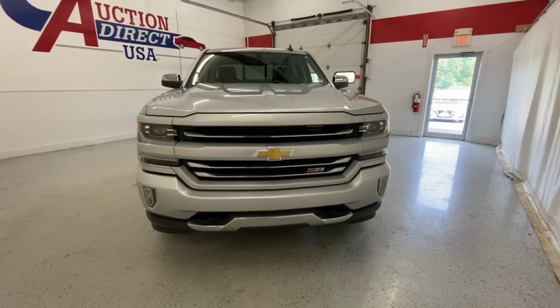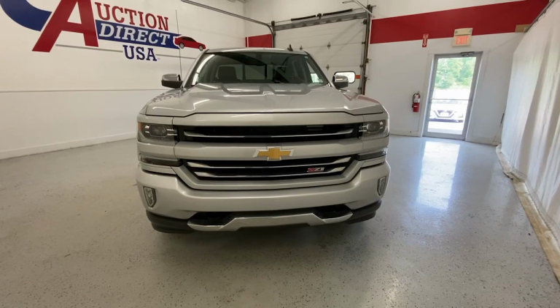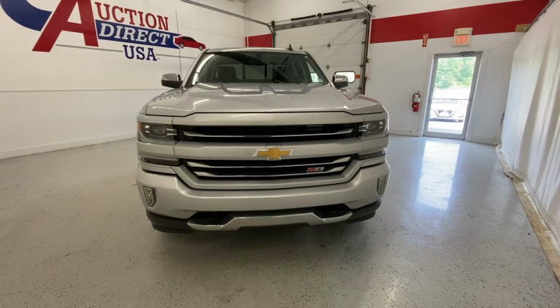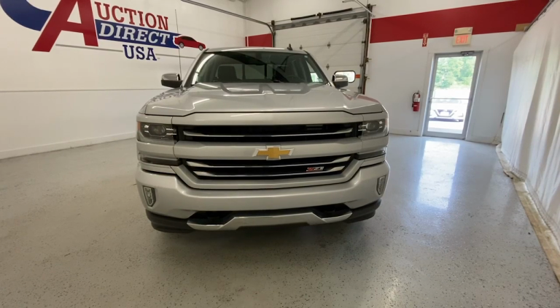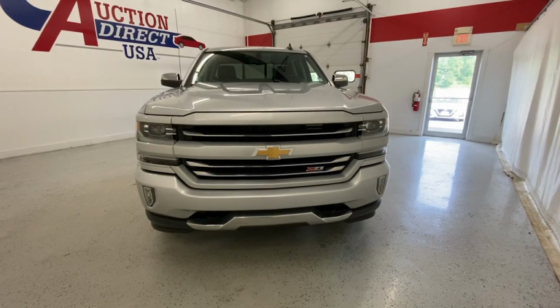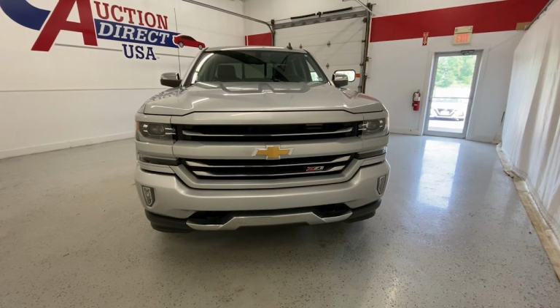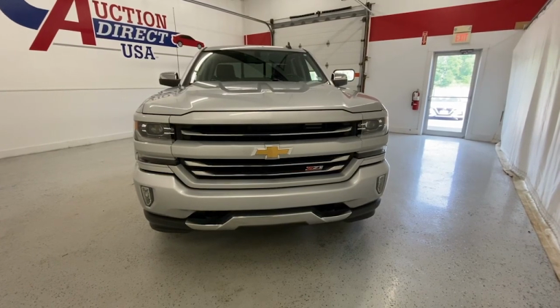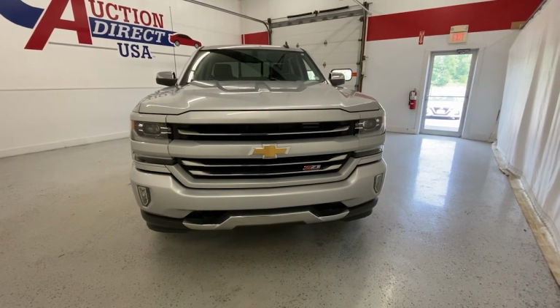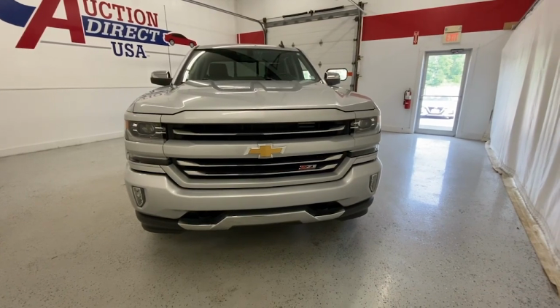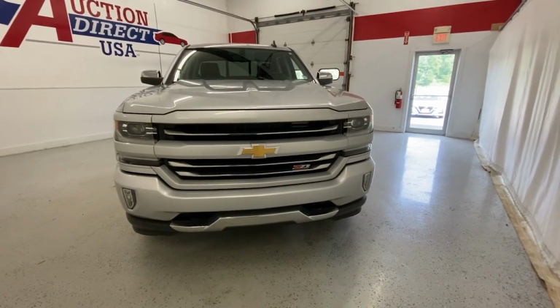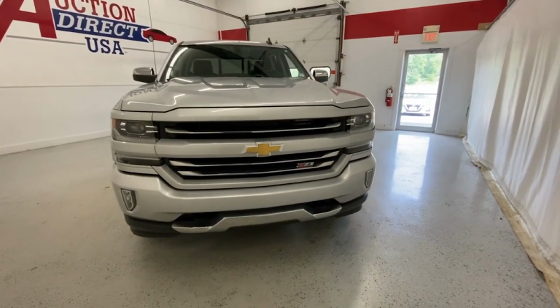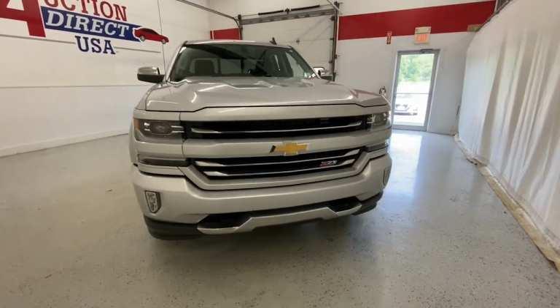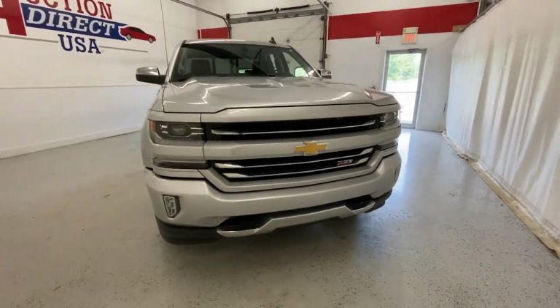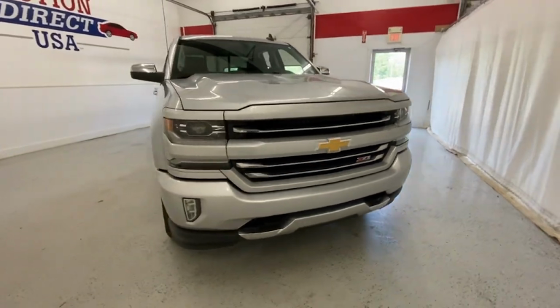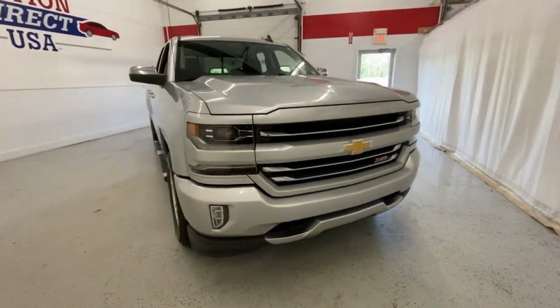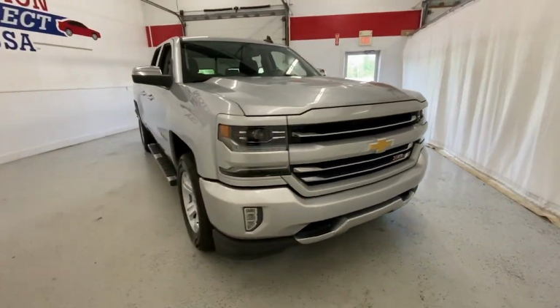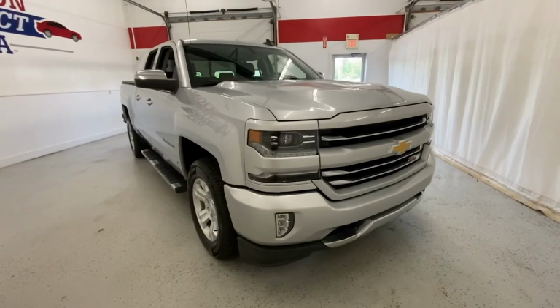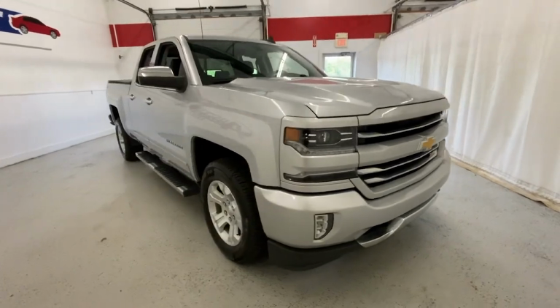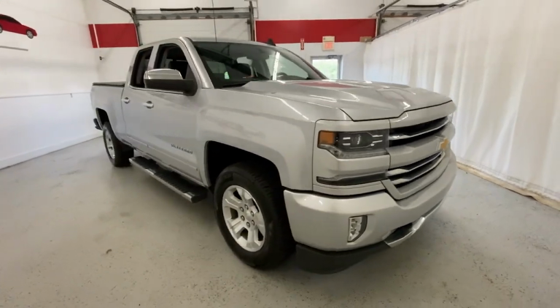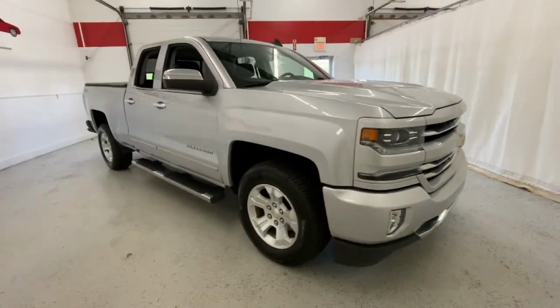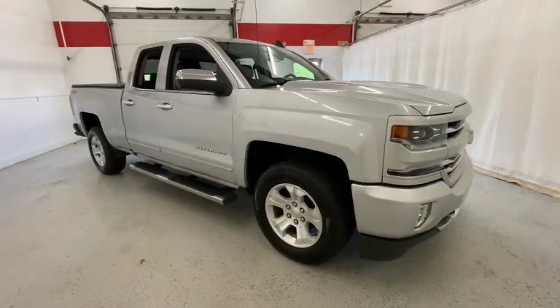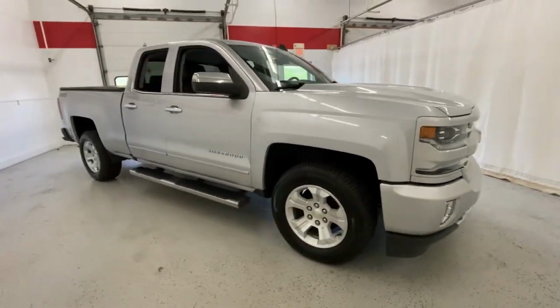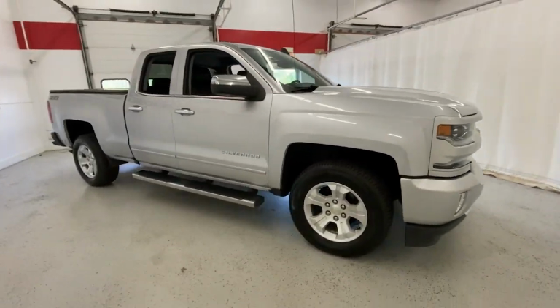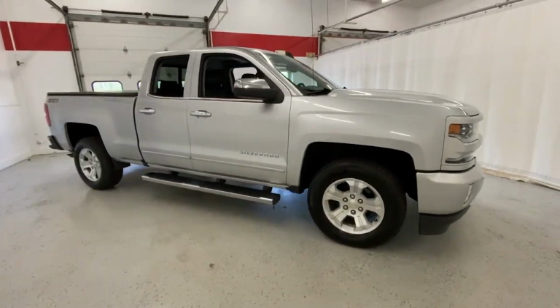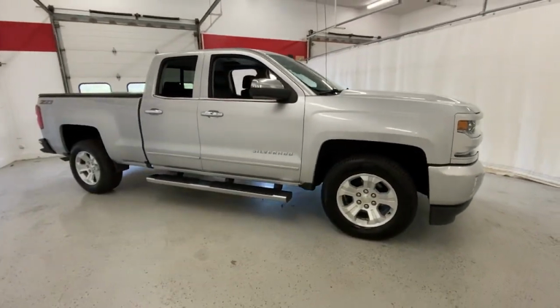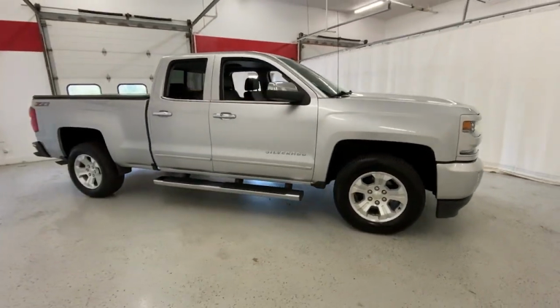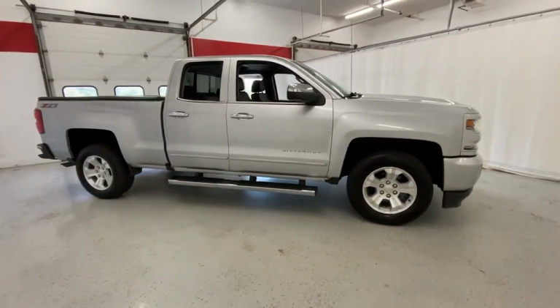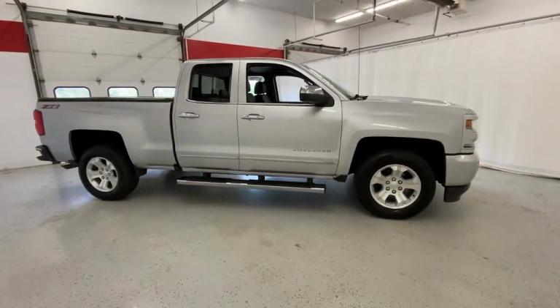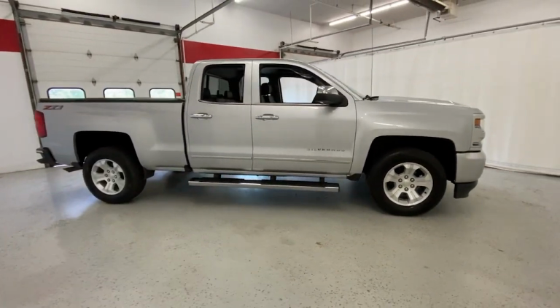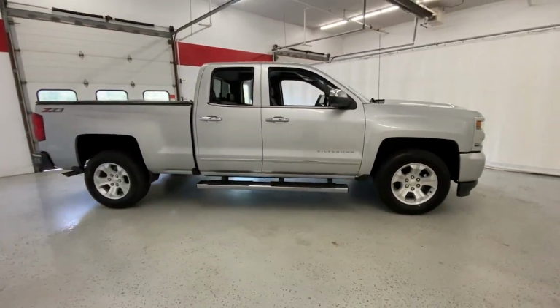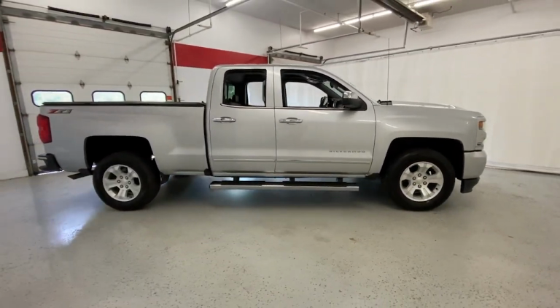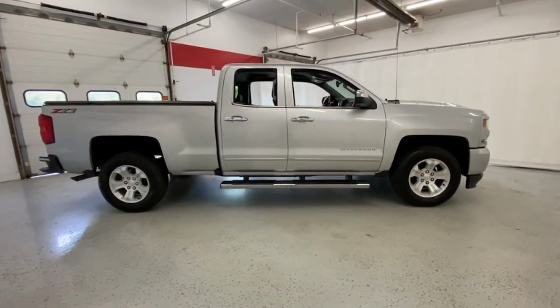Your next car could be the 2018 Chevrolet Silverado 1500. With less than 90,000 miles on the odometer, this vehicle provides excellent value.